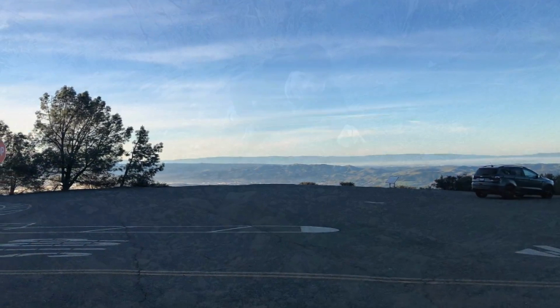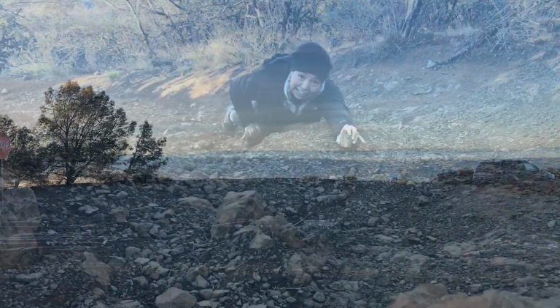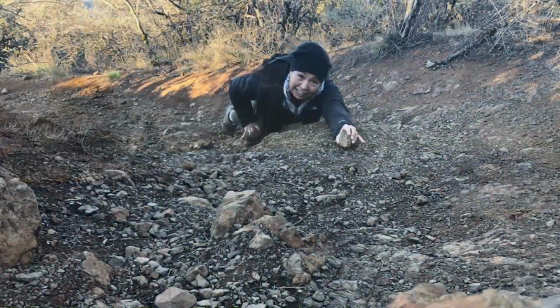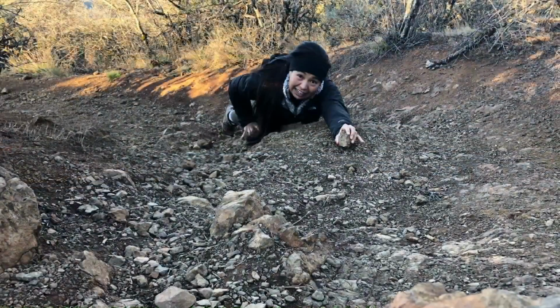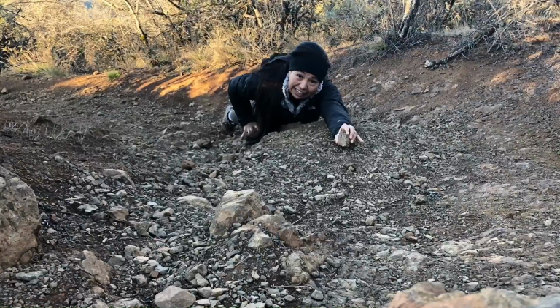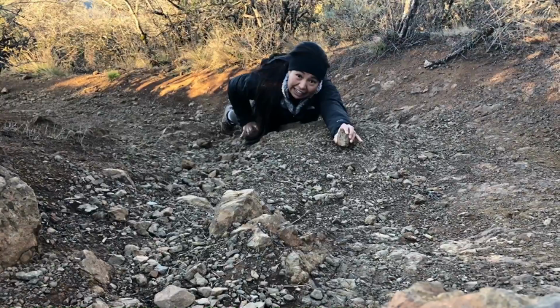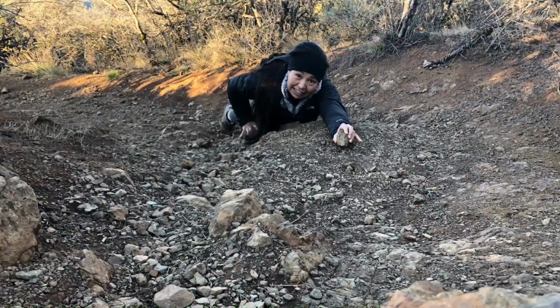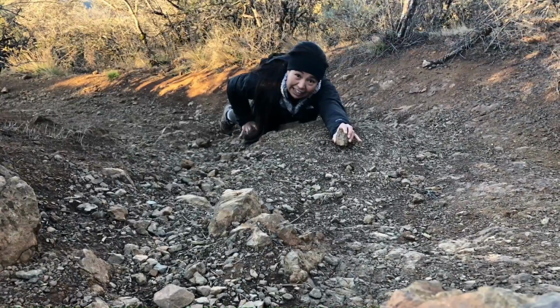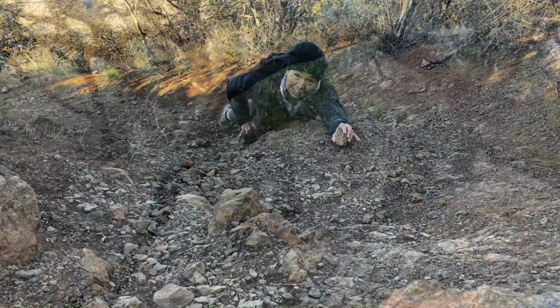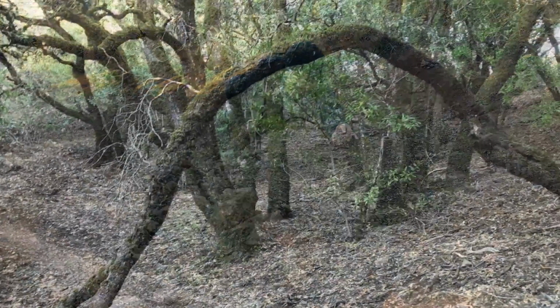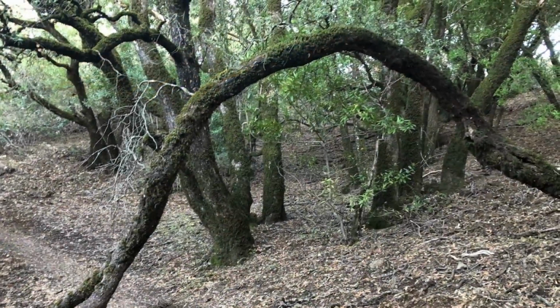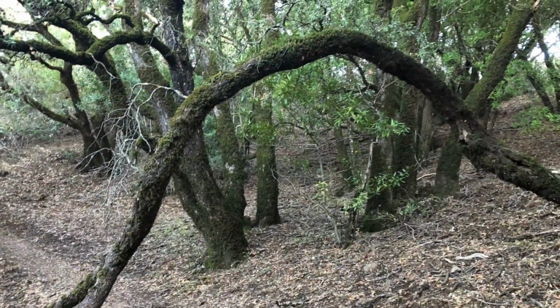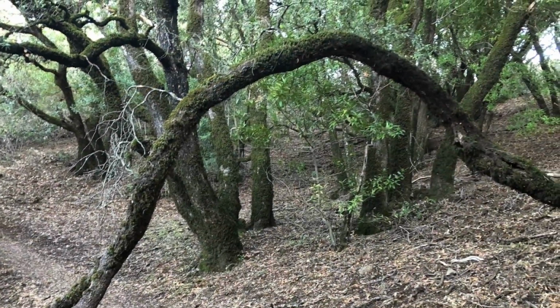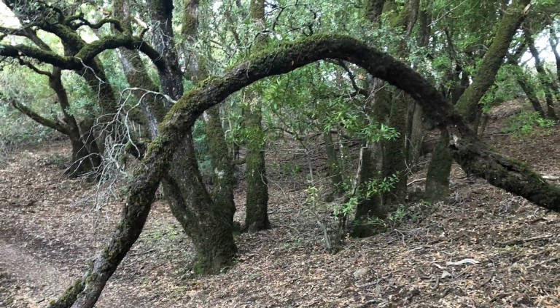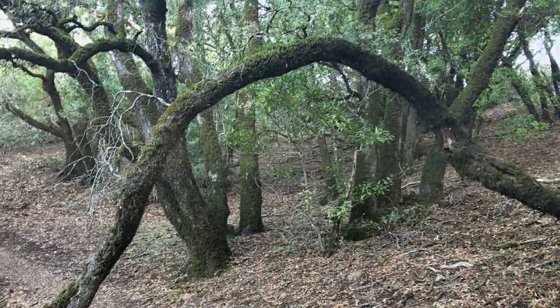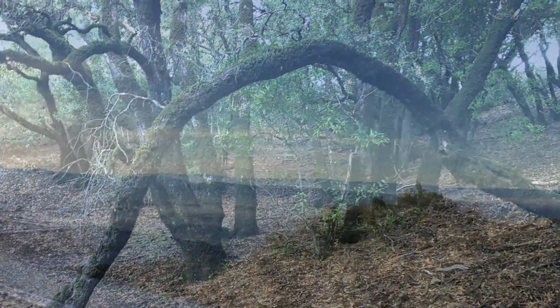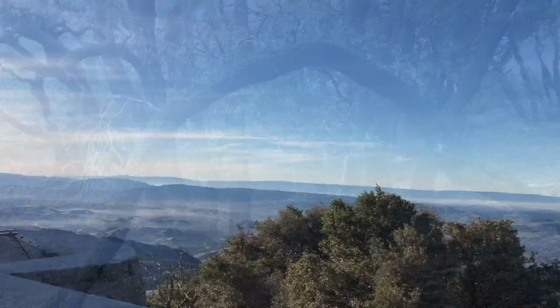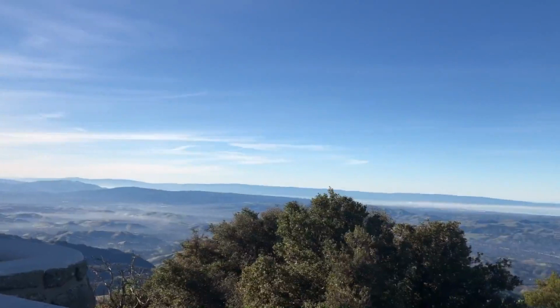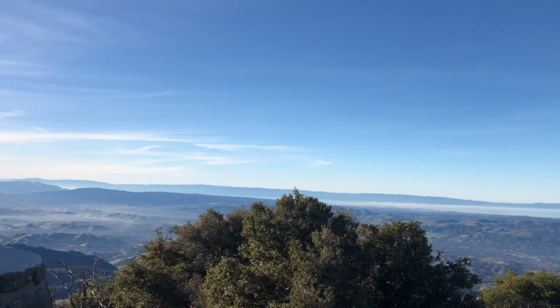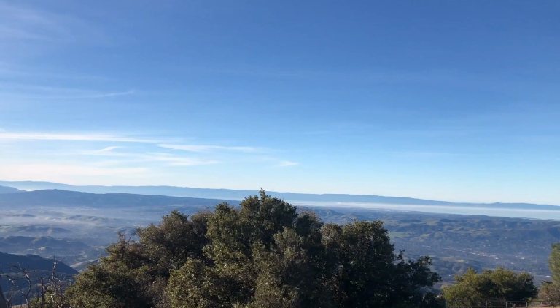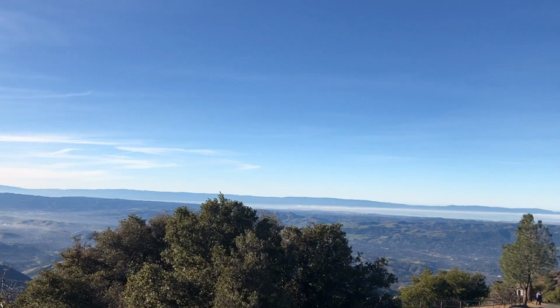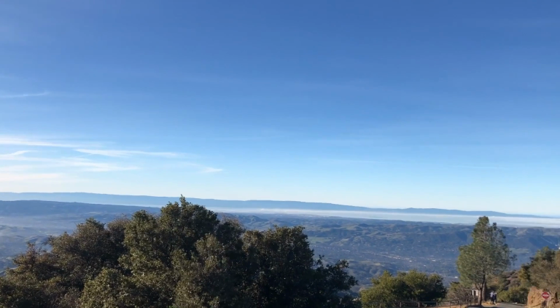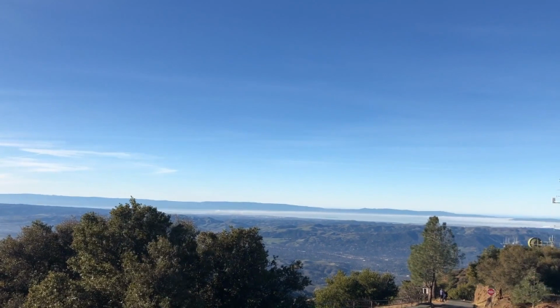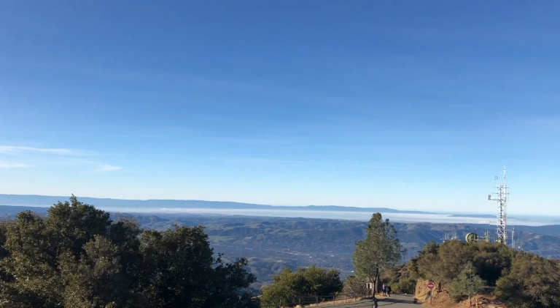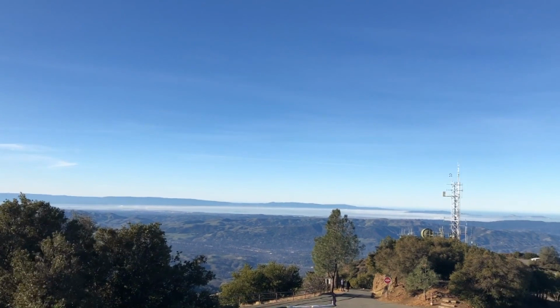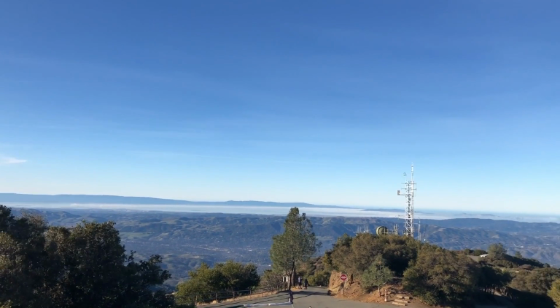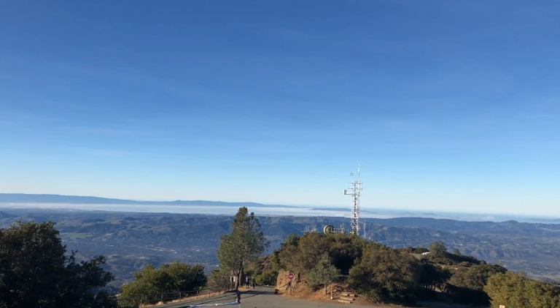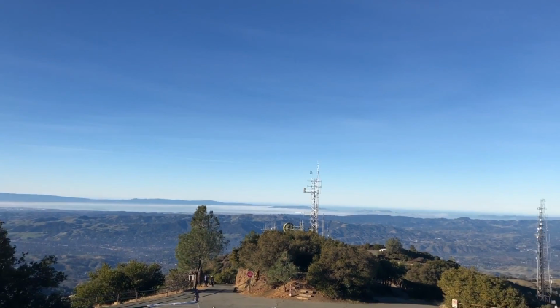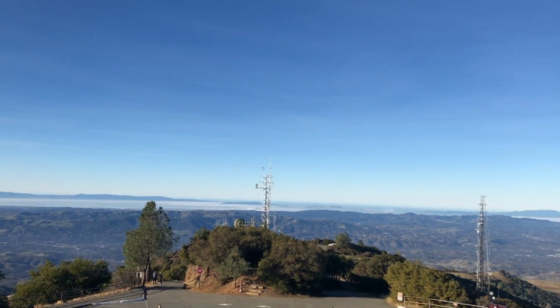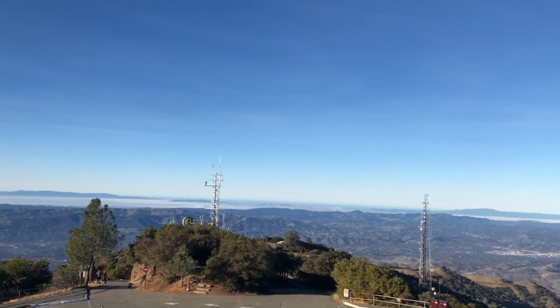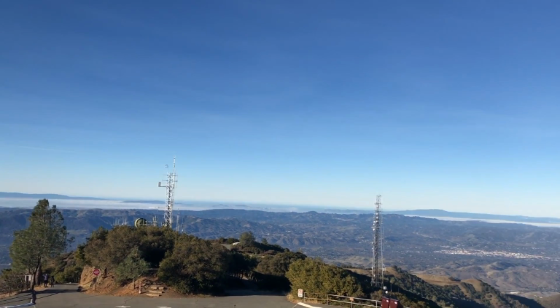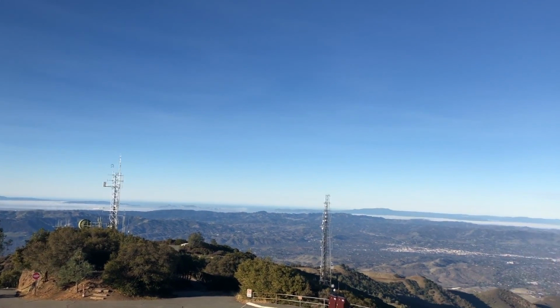This trail is a mix of some challenging steep parts, beautiful nature, and amazing 360-degree views from the top. On a clear day you can see all the way from the snow-capped Sierra Nevada mountains to San Francisco and the Golden Gate Bridge.